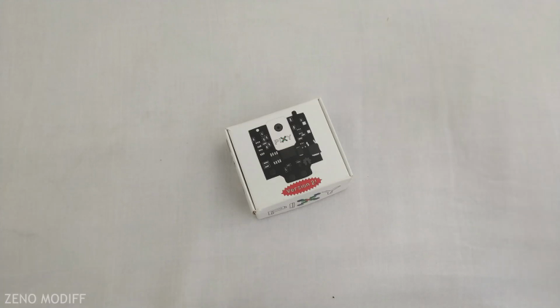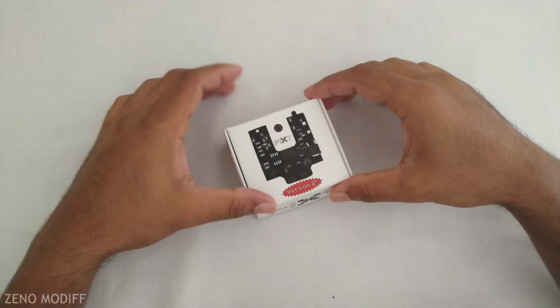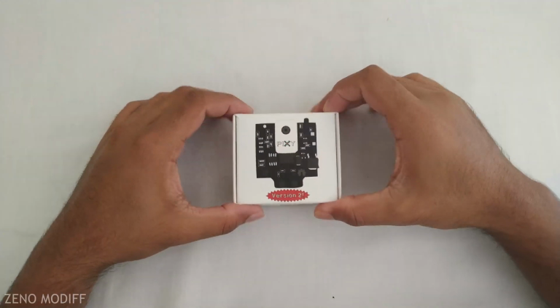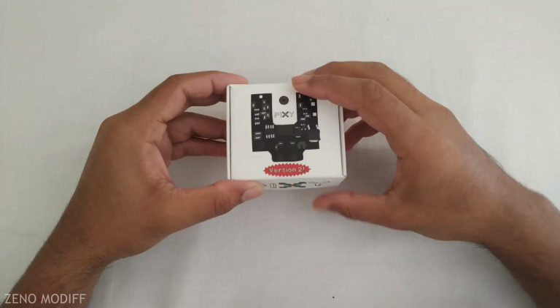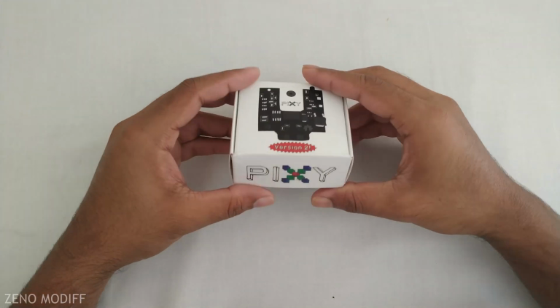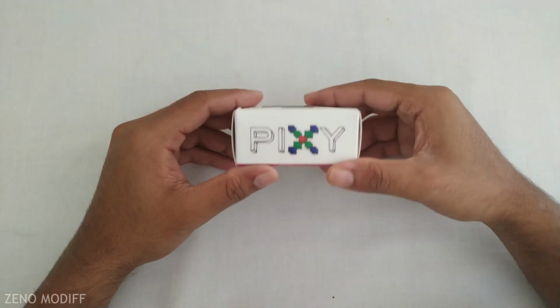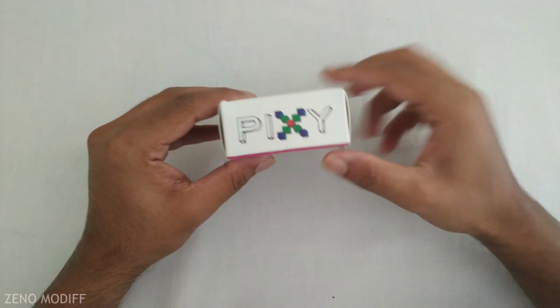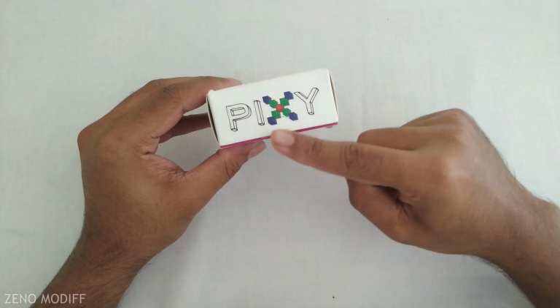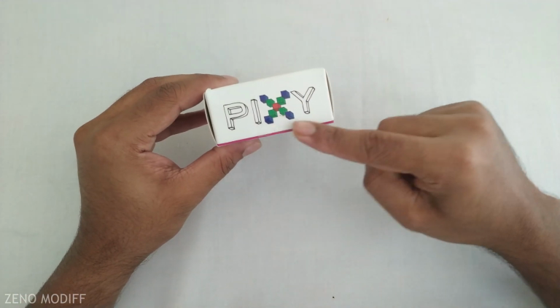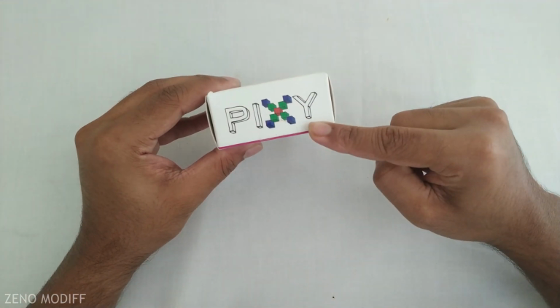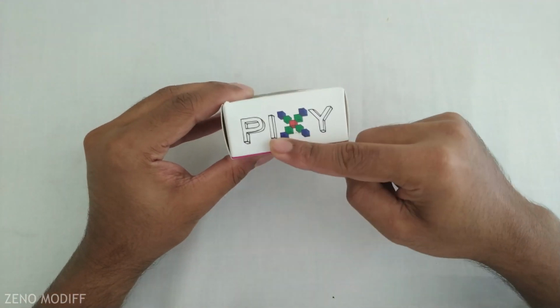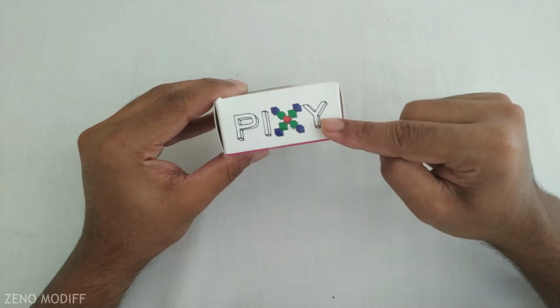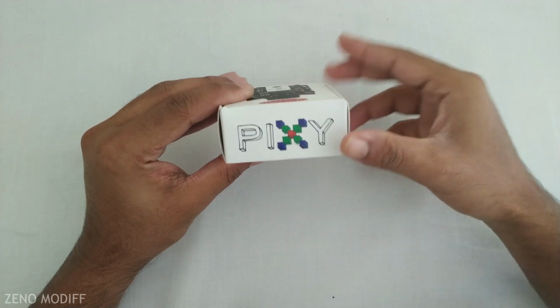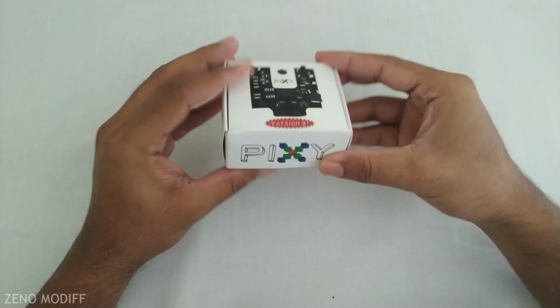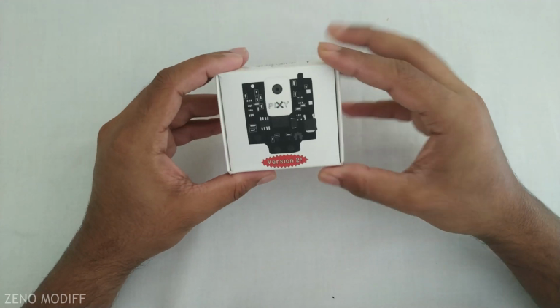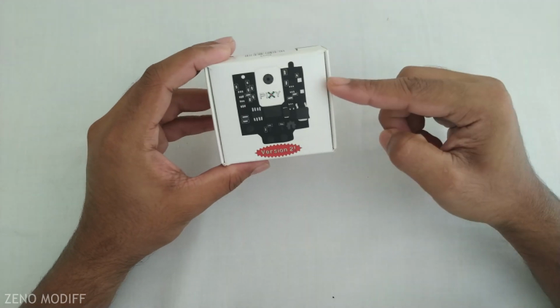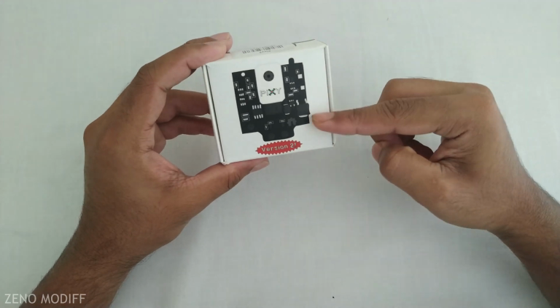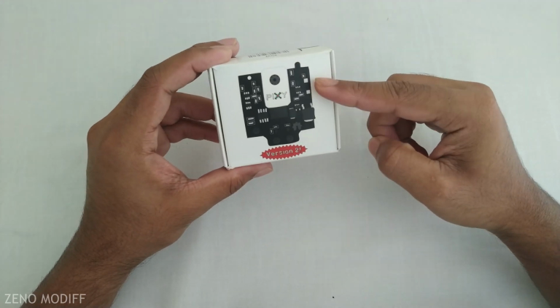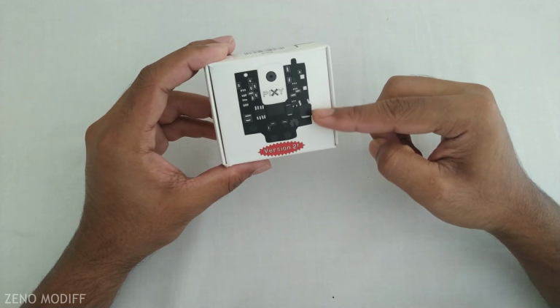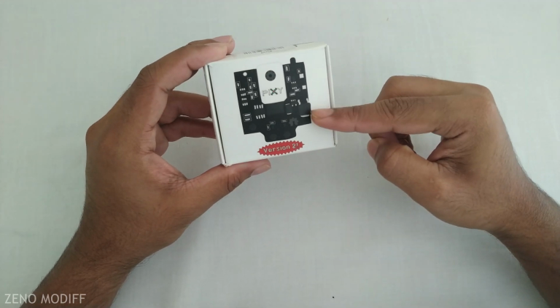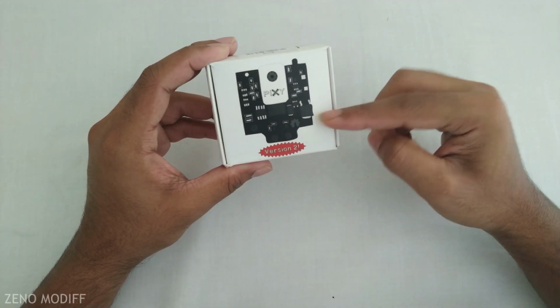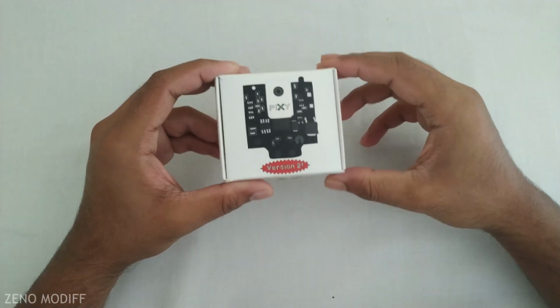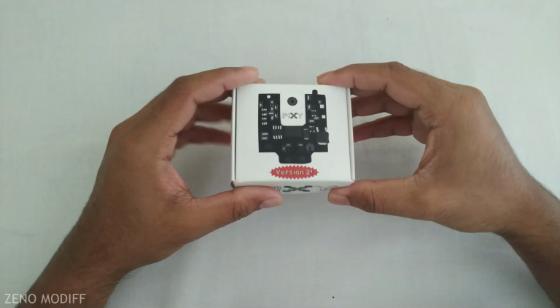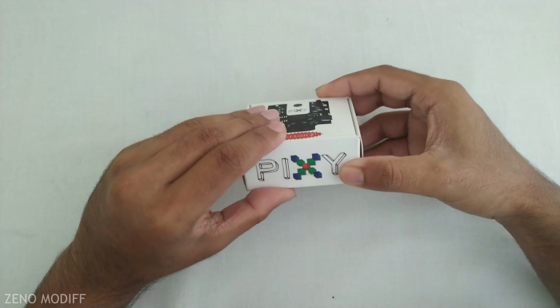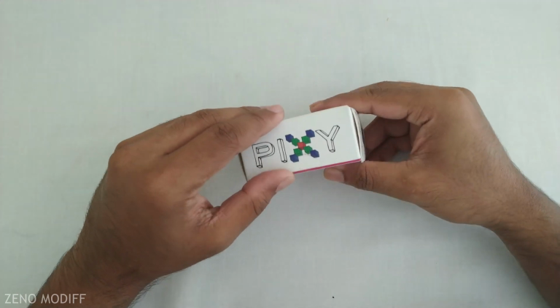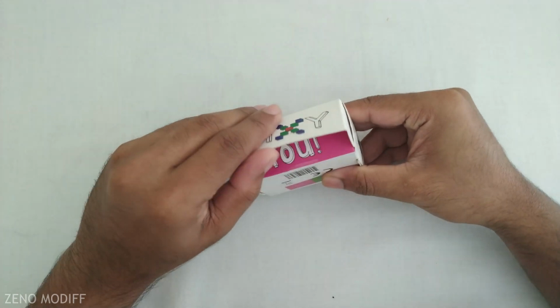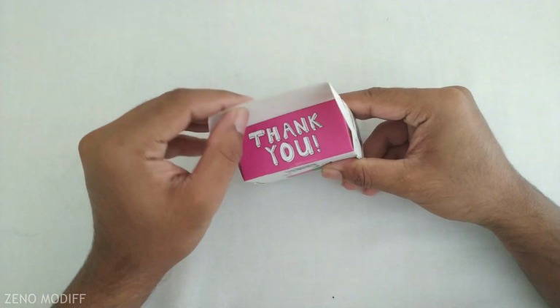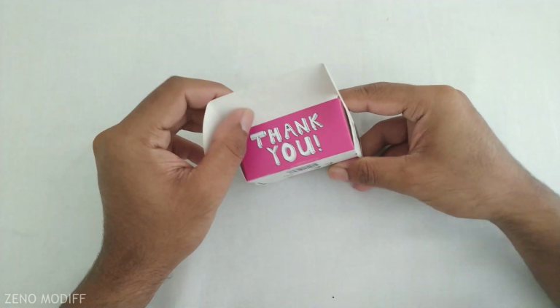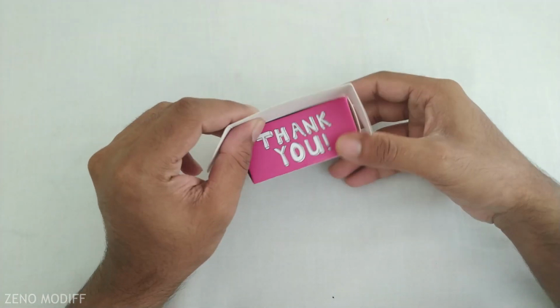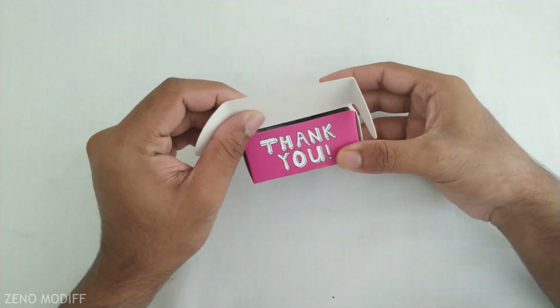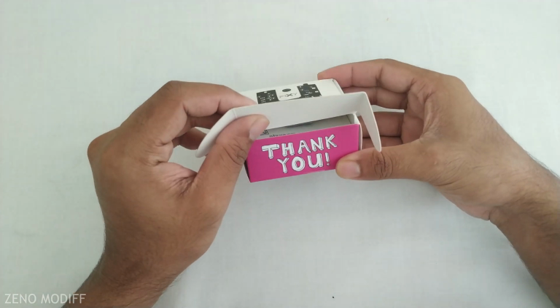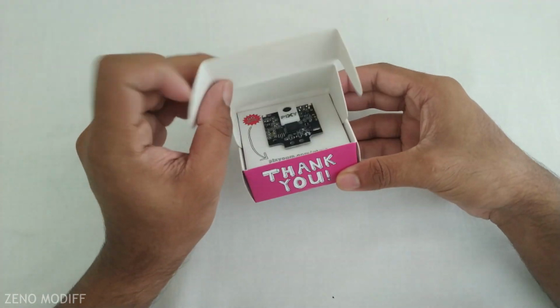Firstly, on taking the box, we will see a beautiful Pixie logo on the downside and a photo of Pixie 2 on the top side. Let's open the box and see what we have got inside it.